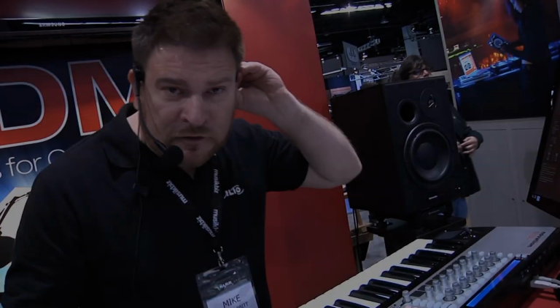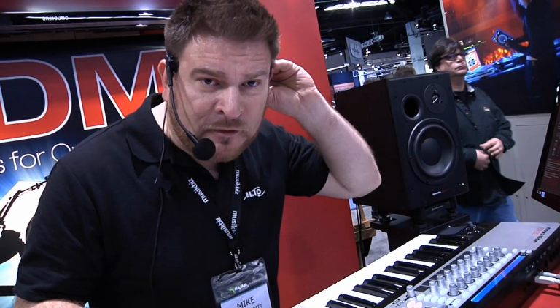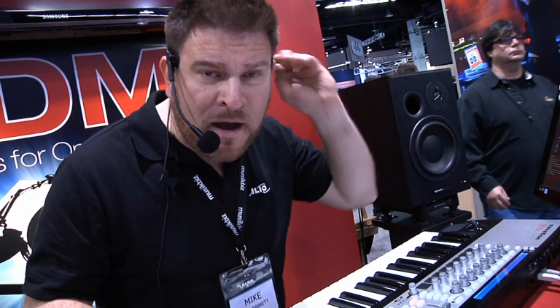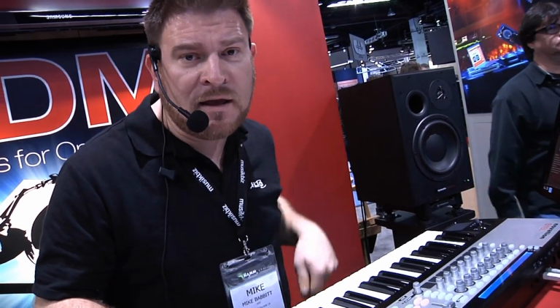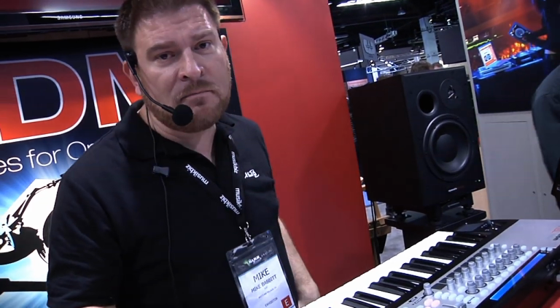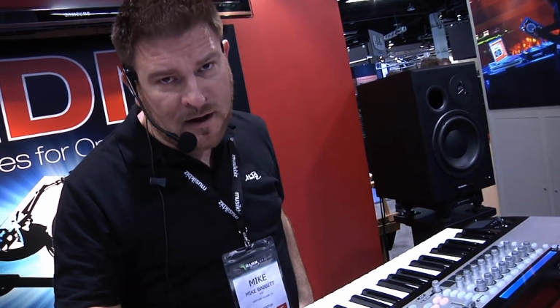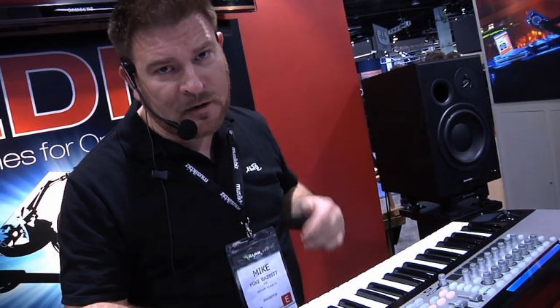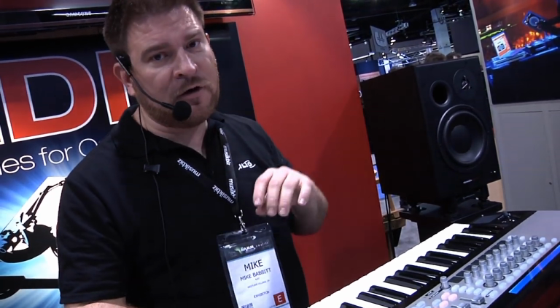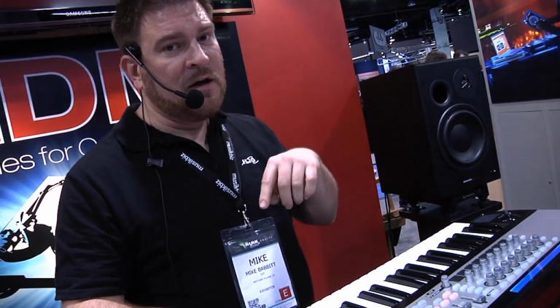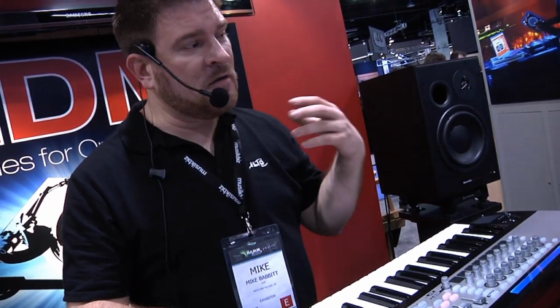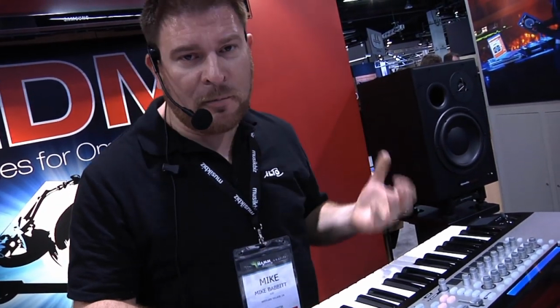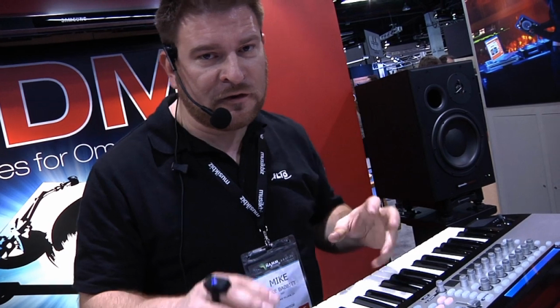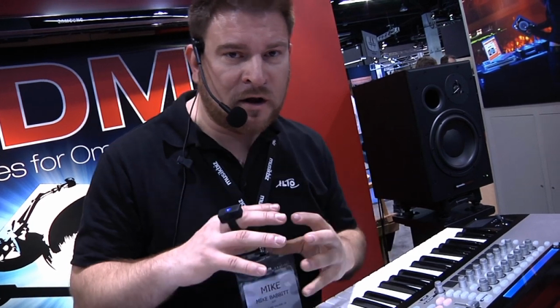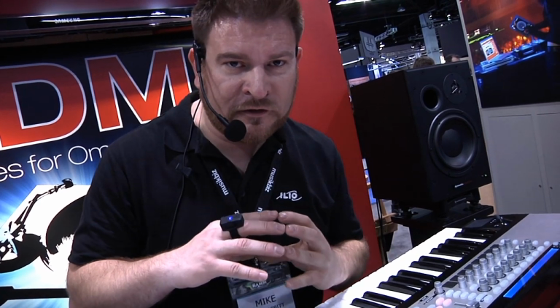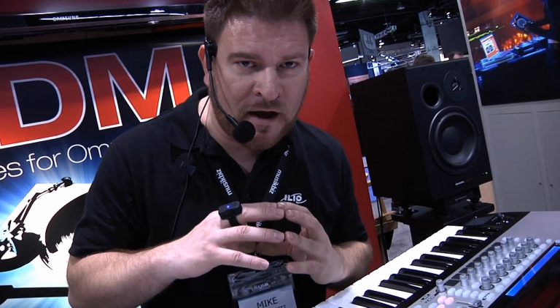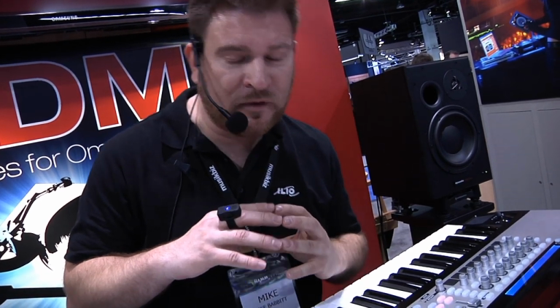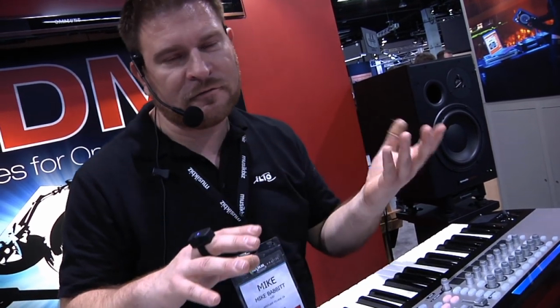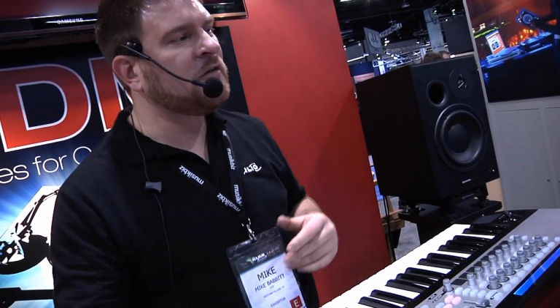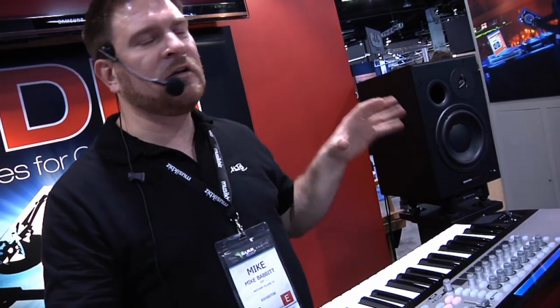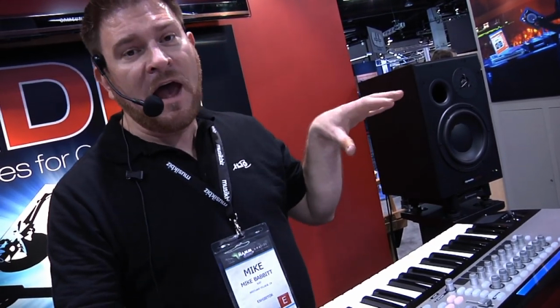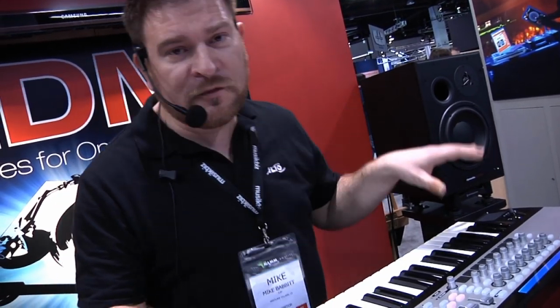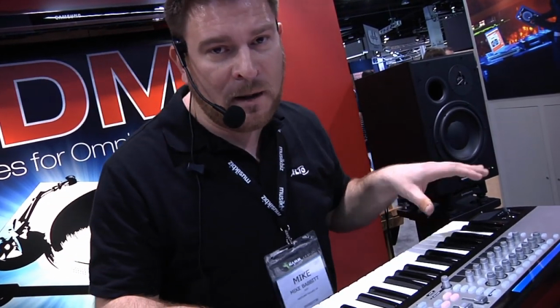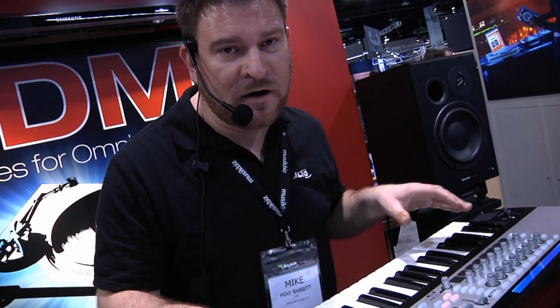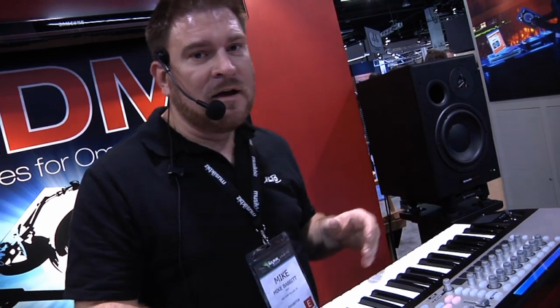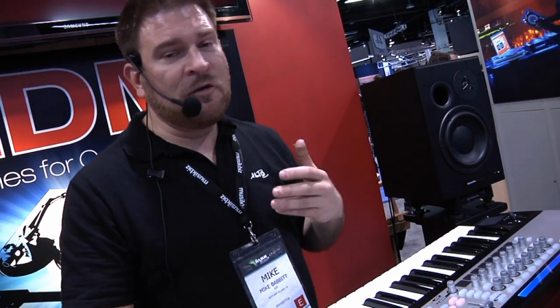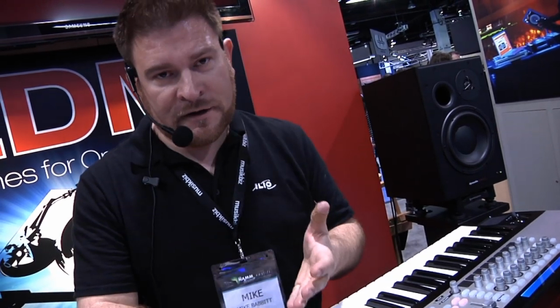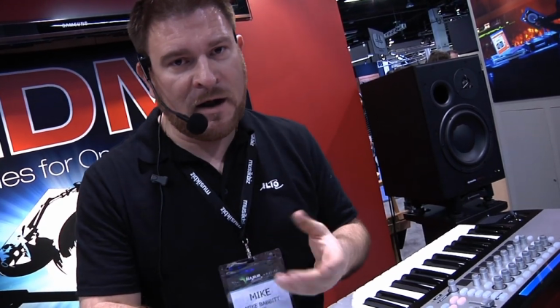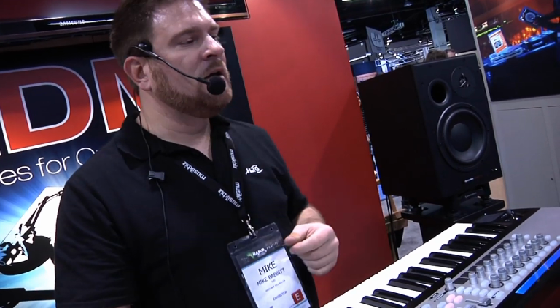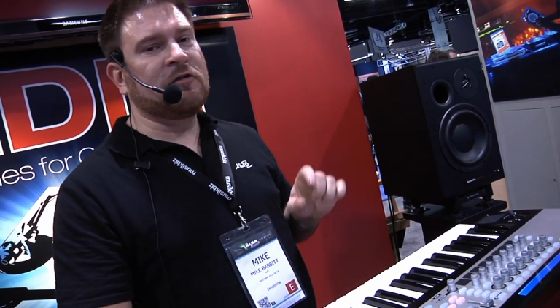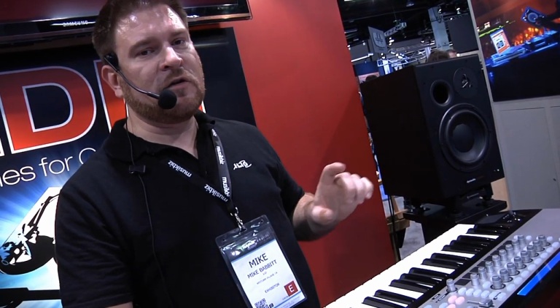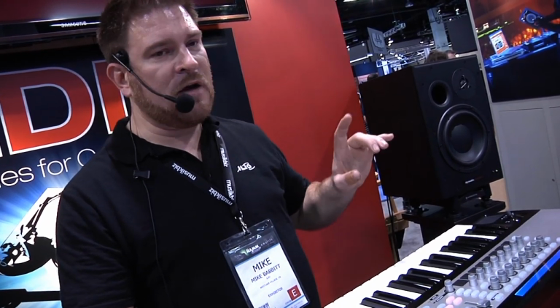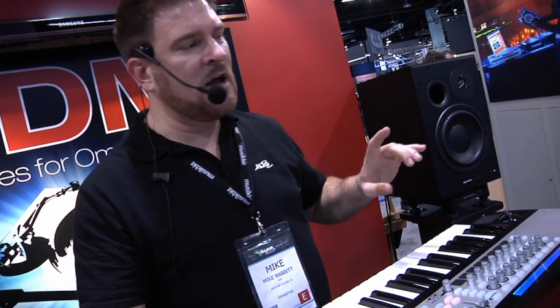My name is Michael Babbitt, aka MidiHead, and I'm going to show you something that has always been in Omnisphere, but you probably didn't know about it. So I'm going to show this to you if you haven't seen it yet.